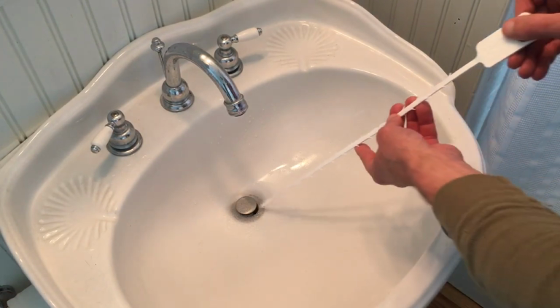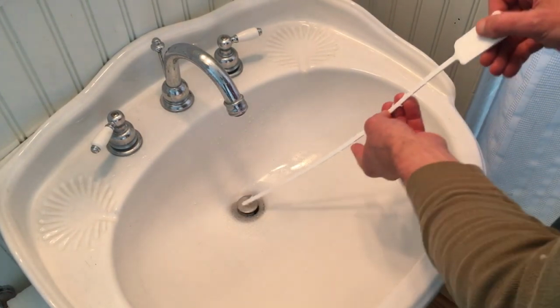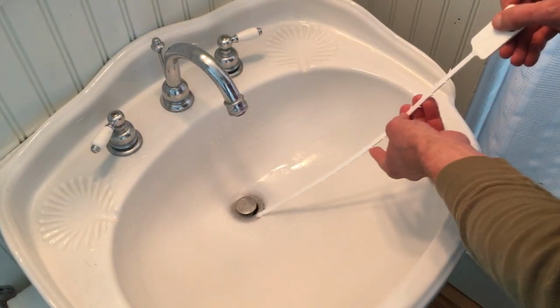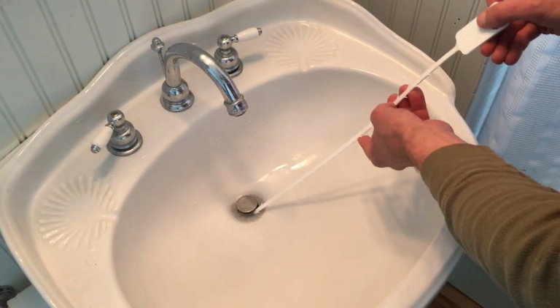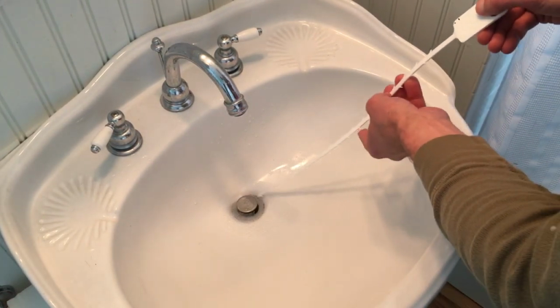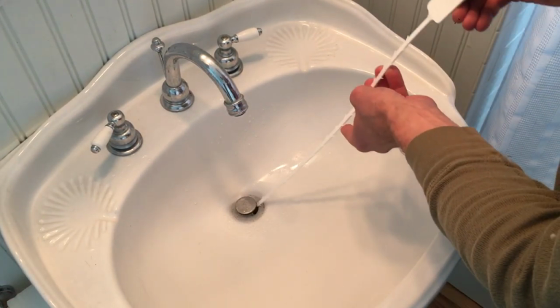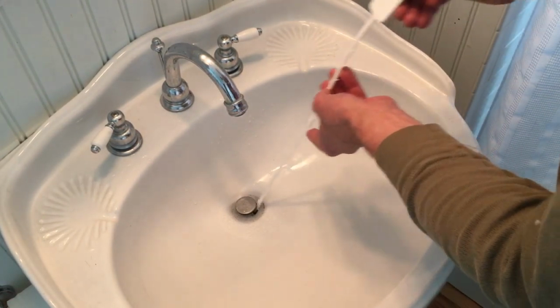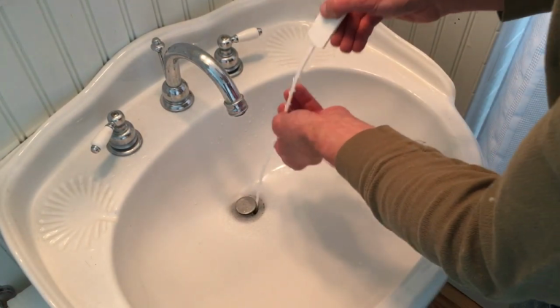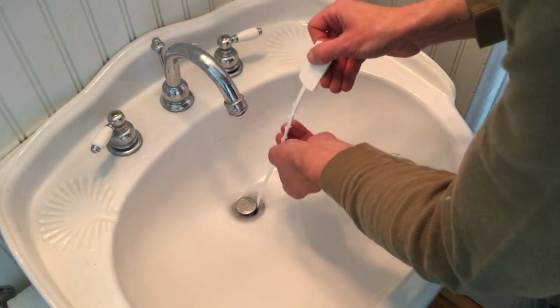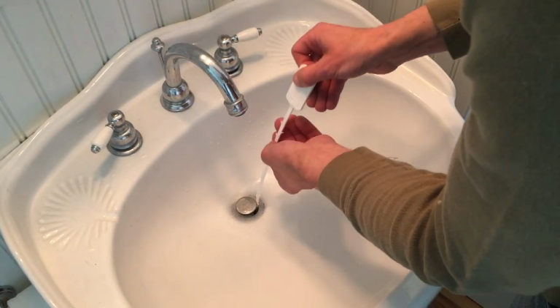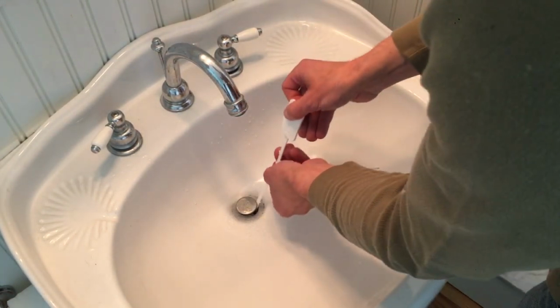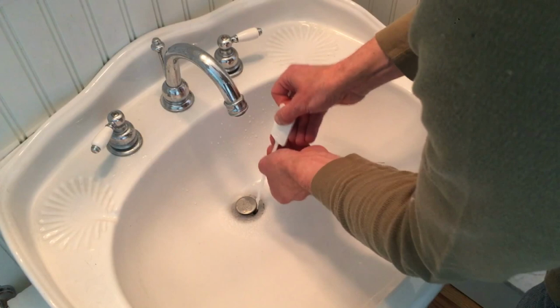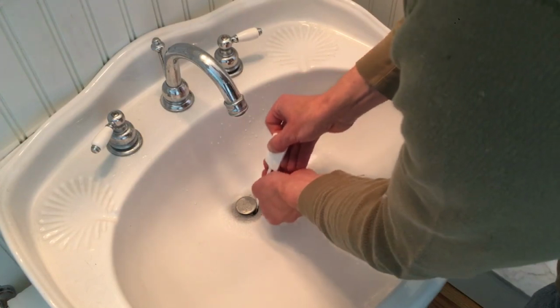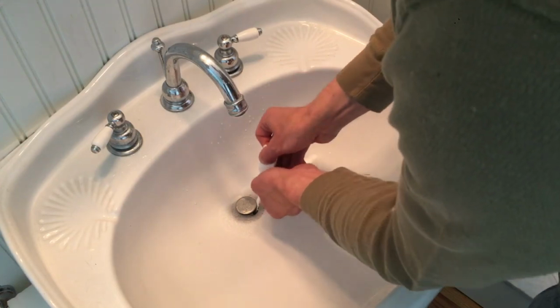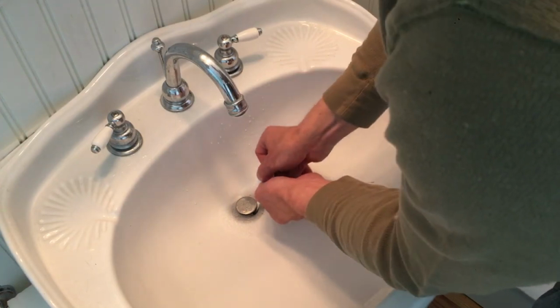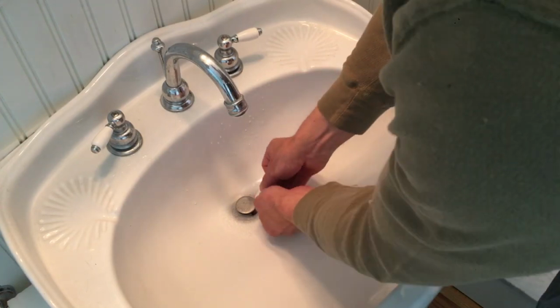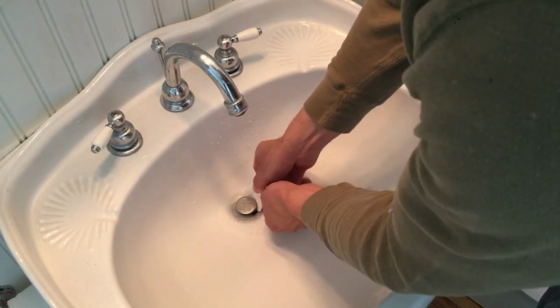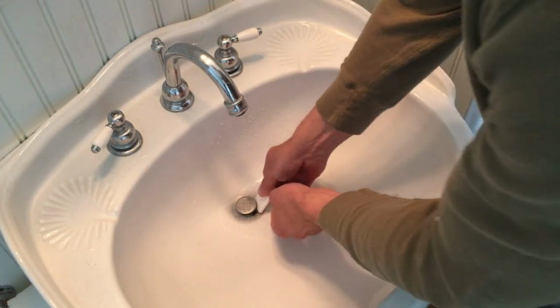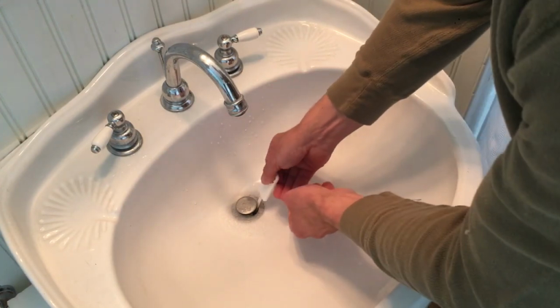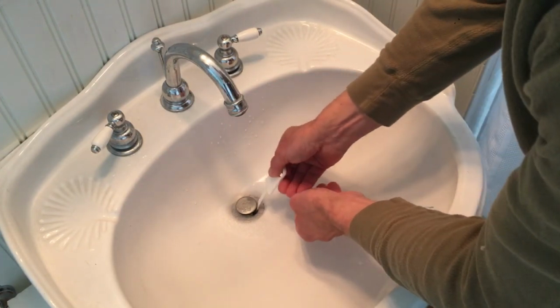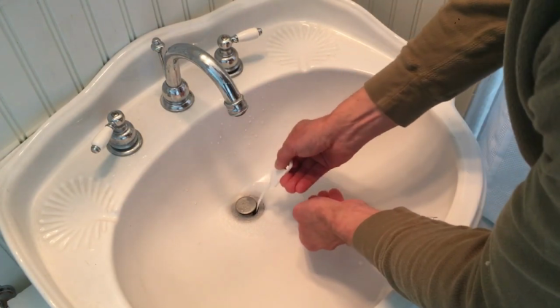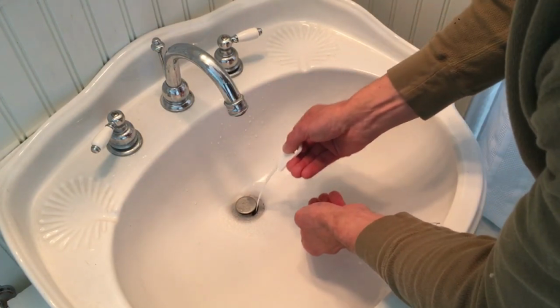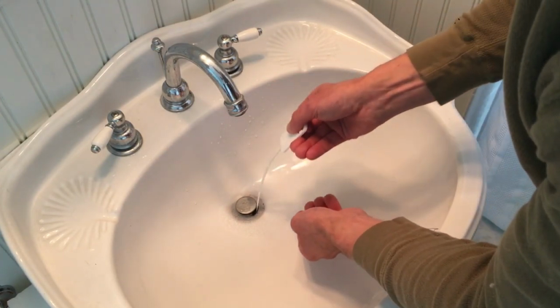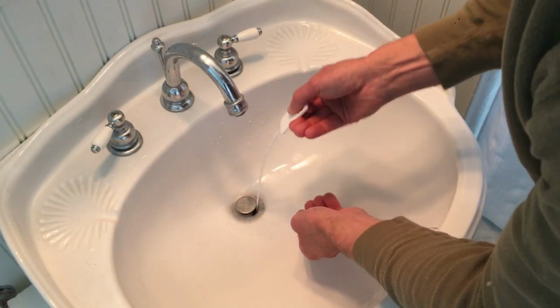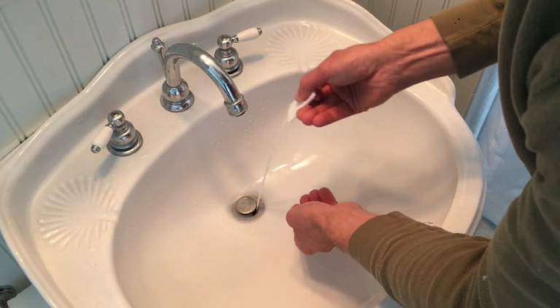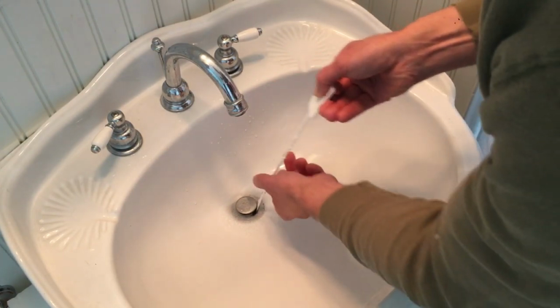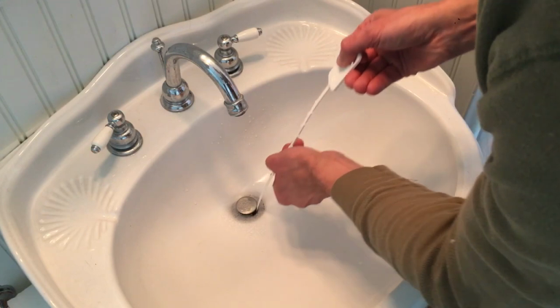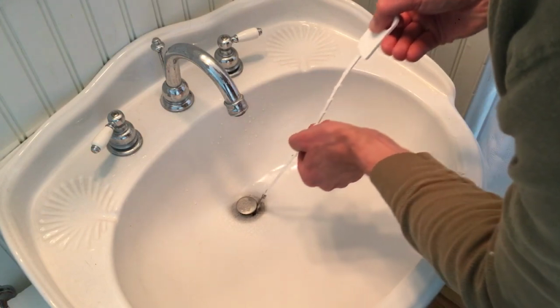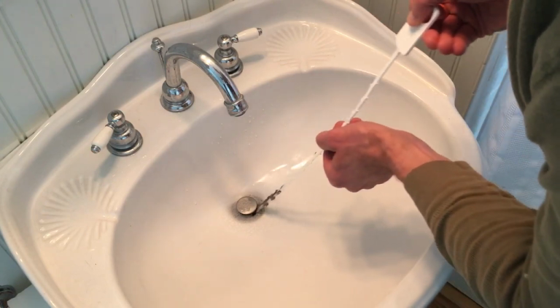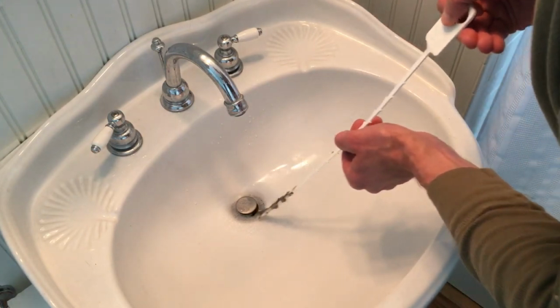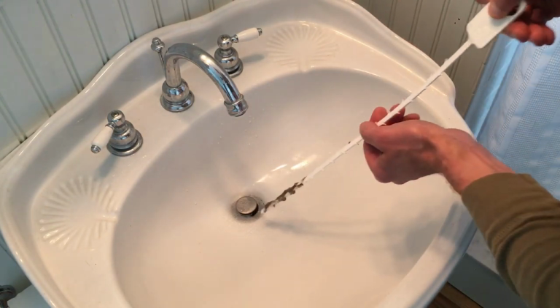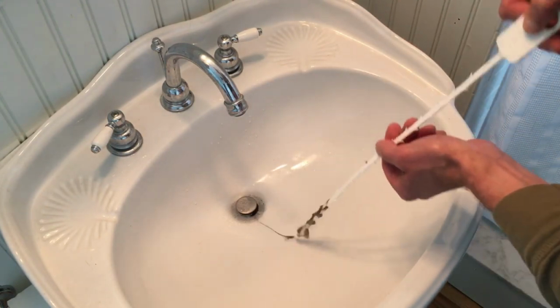All you do is stick it down into the drain like this, as far as it'll go, and then you just pull it up and see what you catch. It's kind of like fishing. There we go.